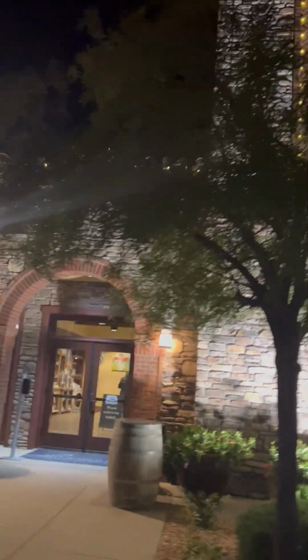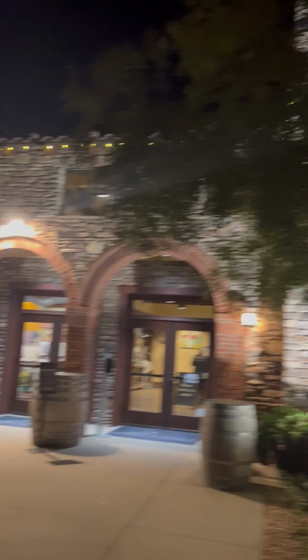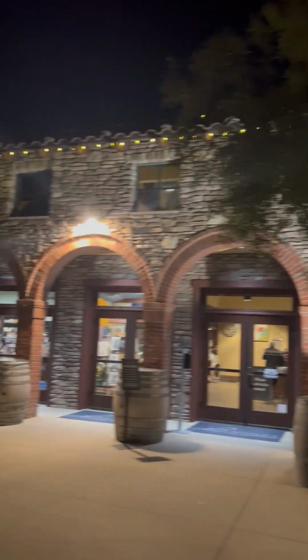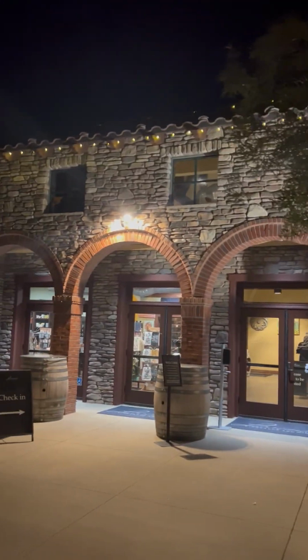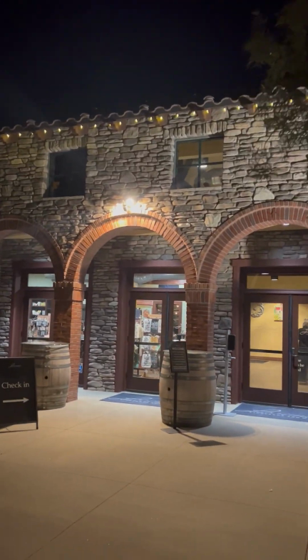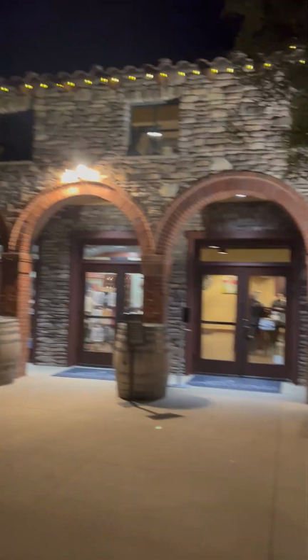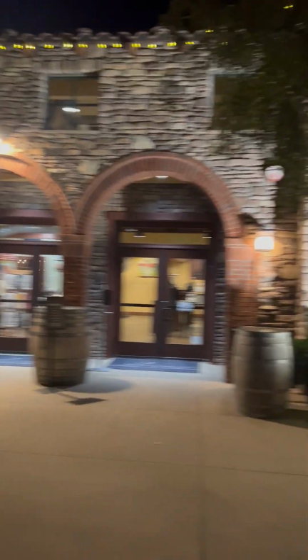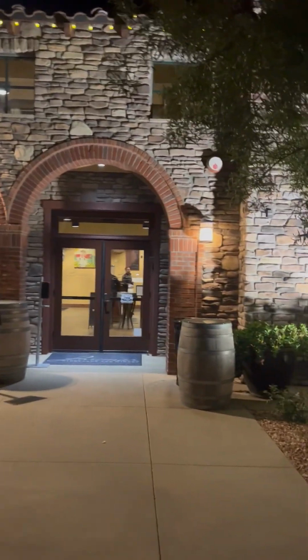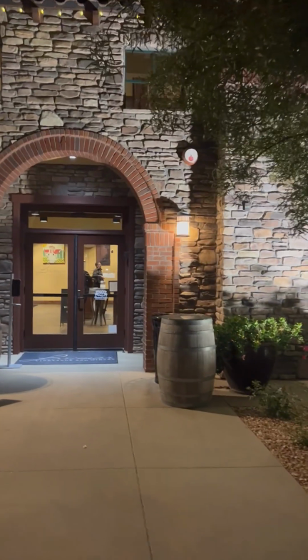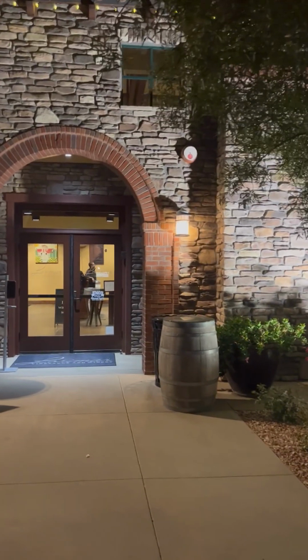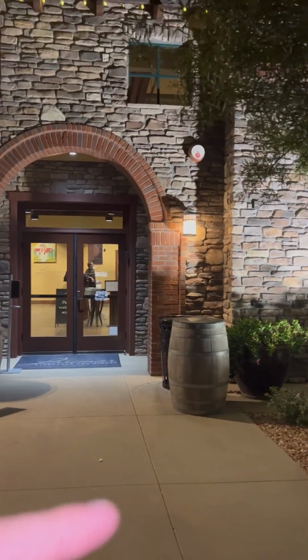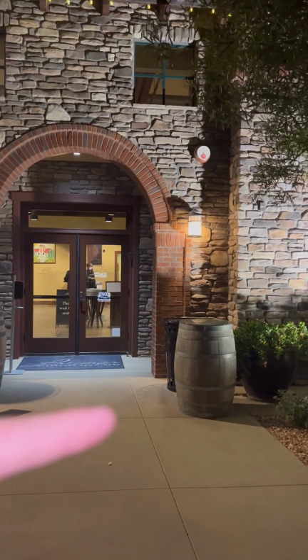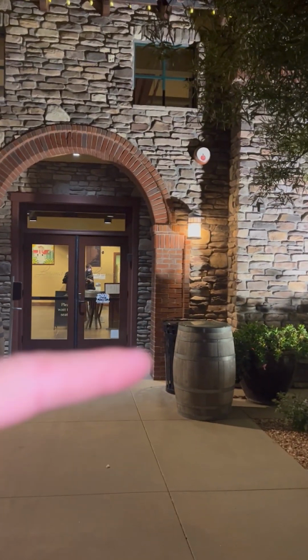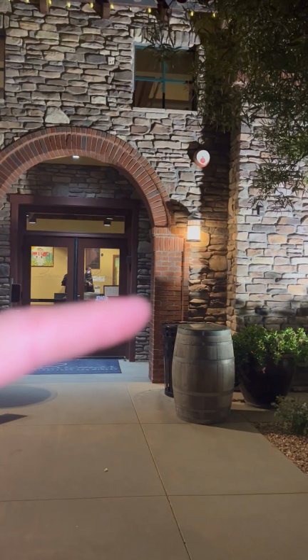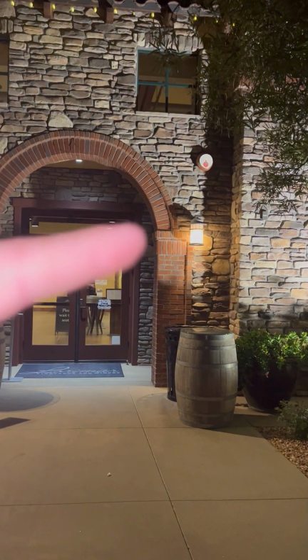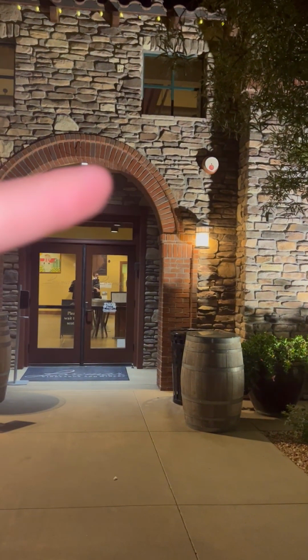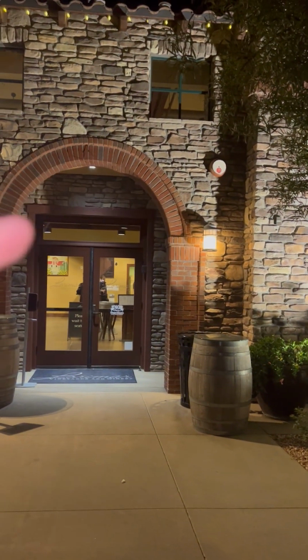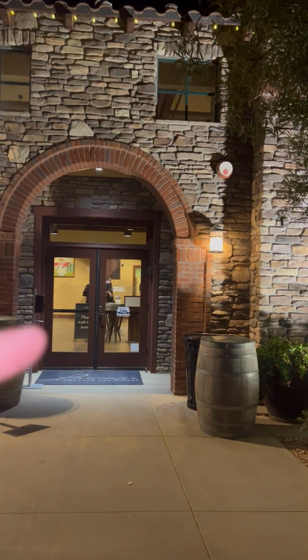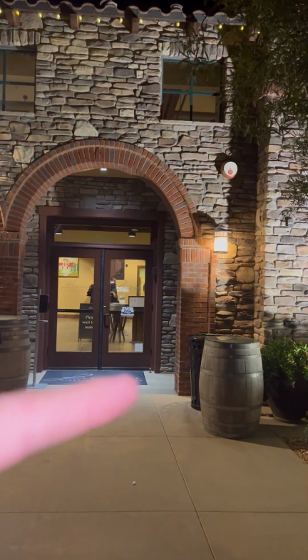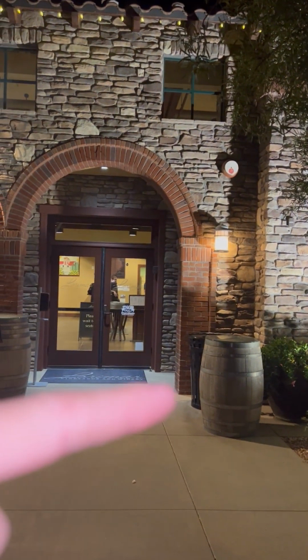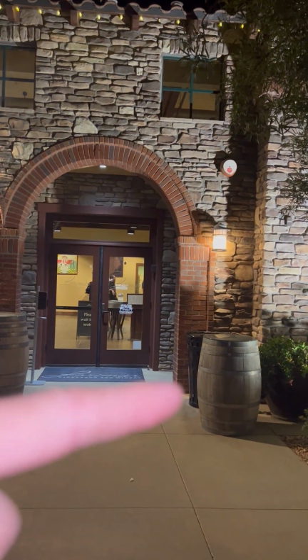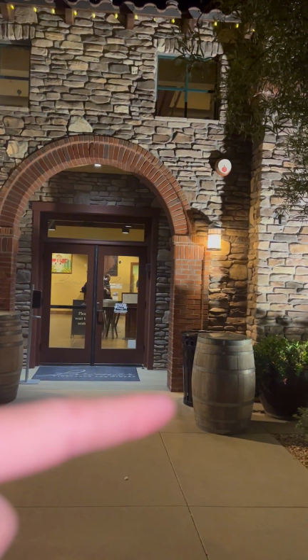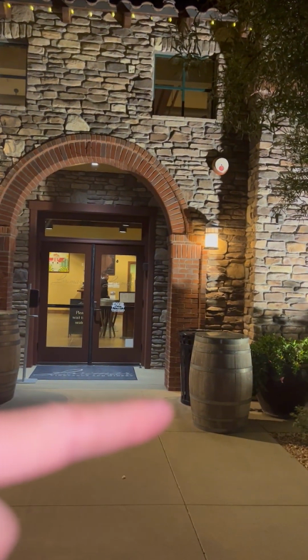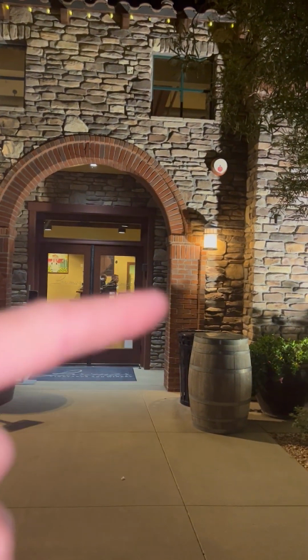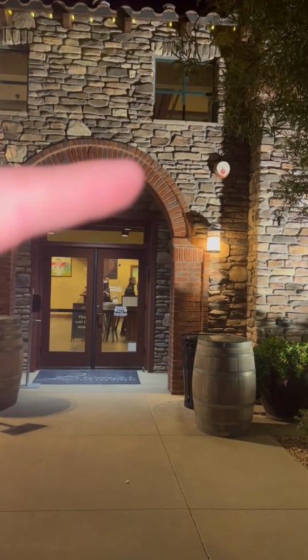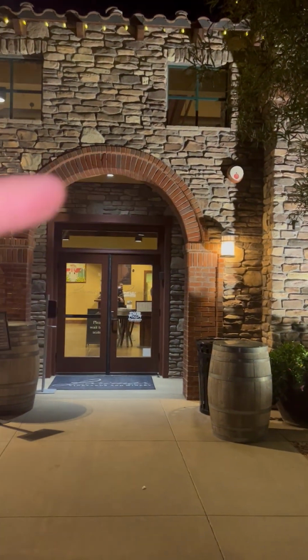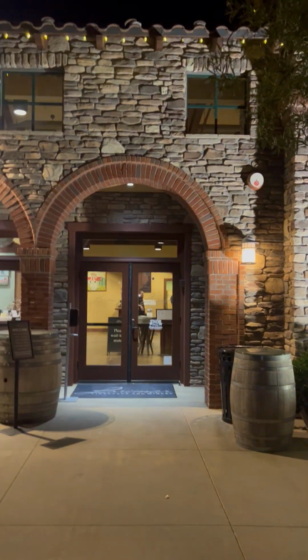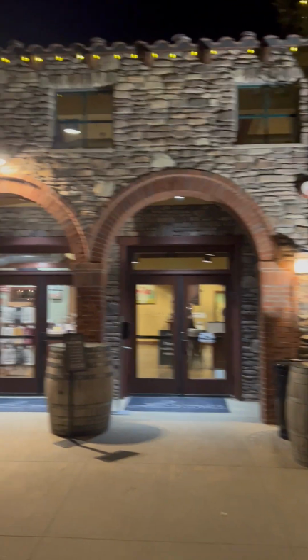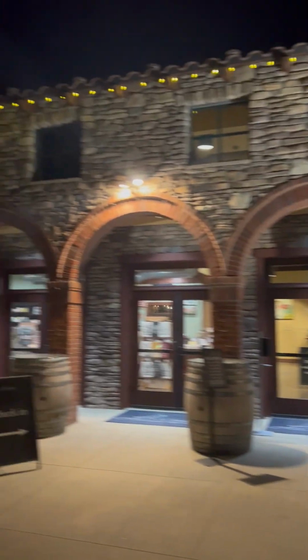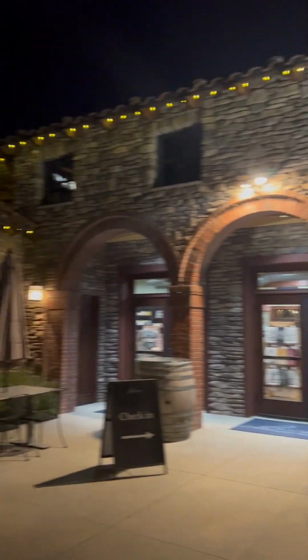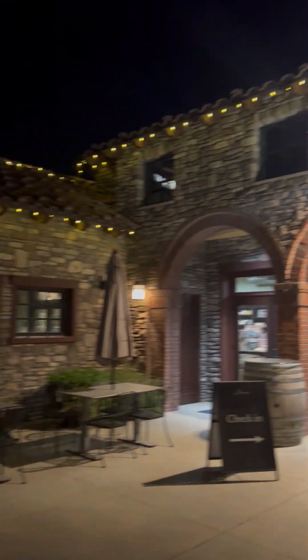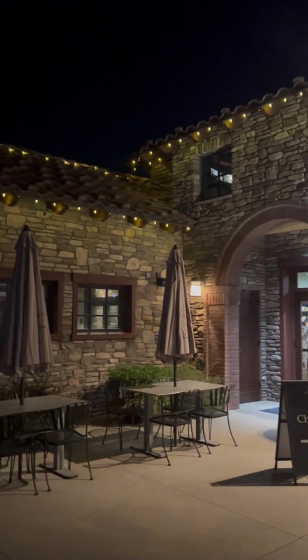Again, here you have a floodlight, which is okay, but it doesn't really show off the architecture of the bricks. So if we put a light in the ground here, it'll light up the bricks in a more beautiful way.